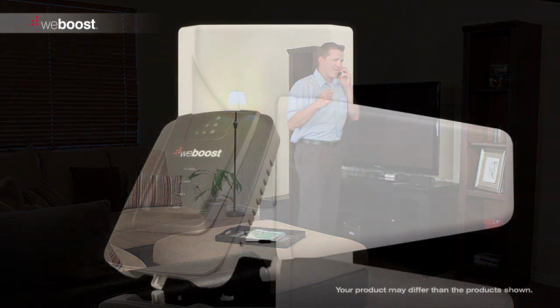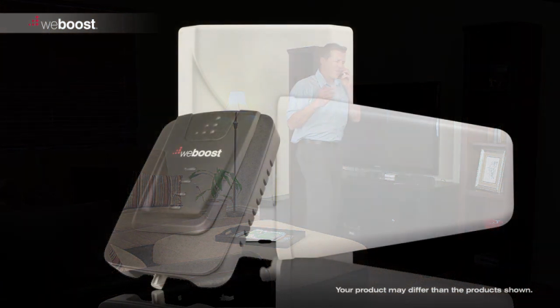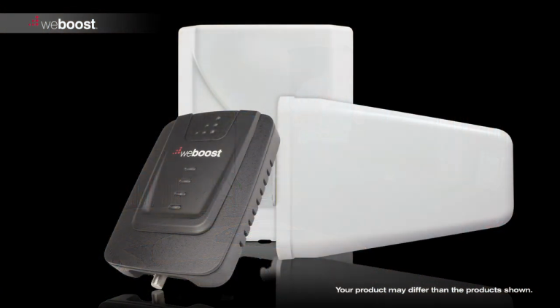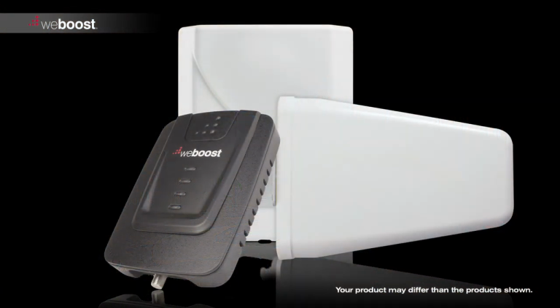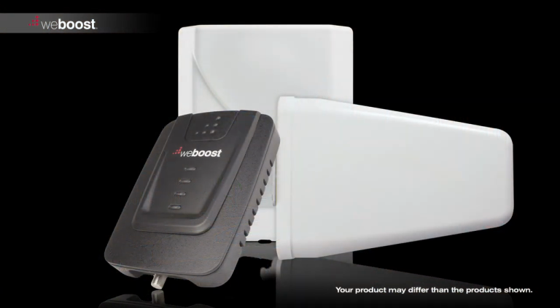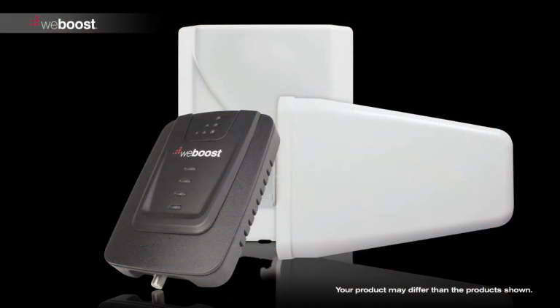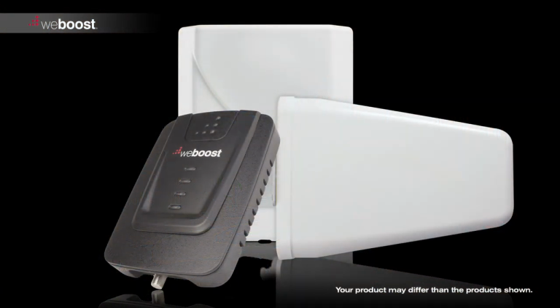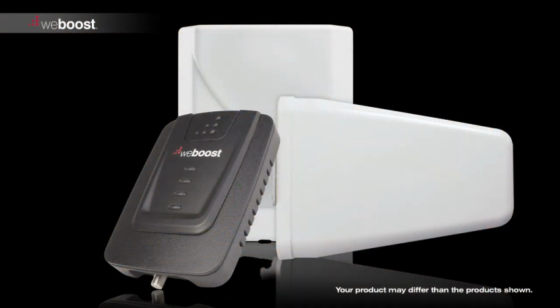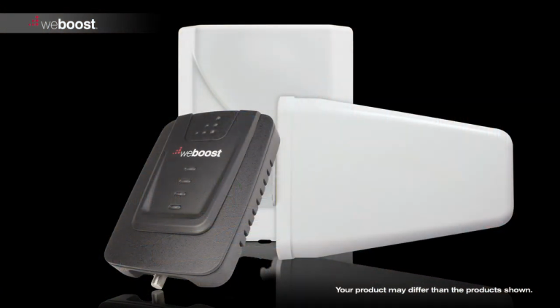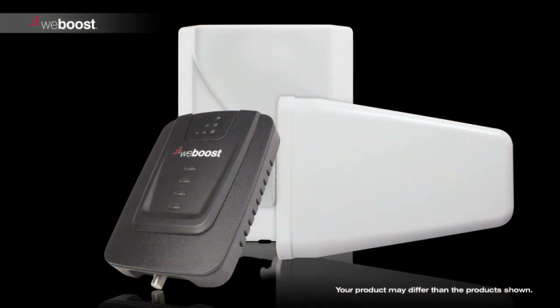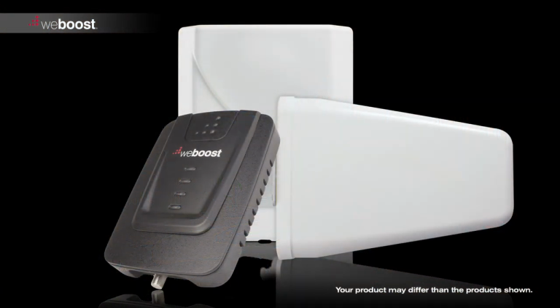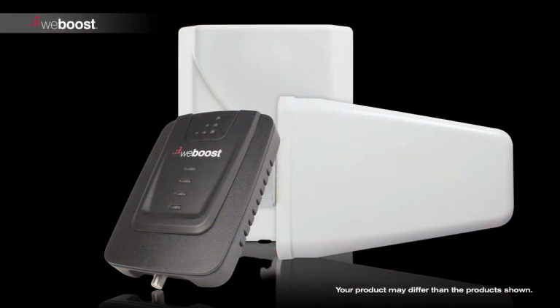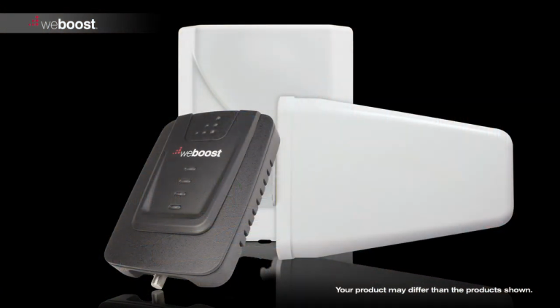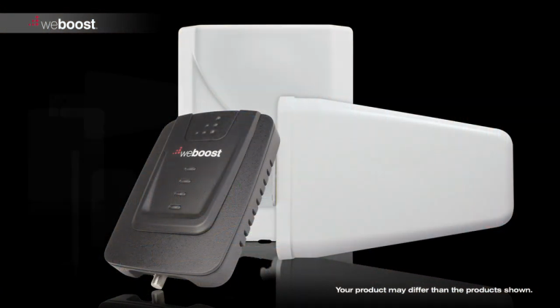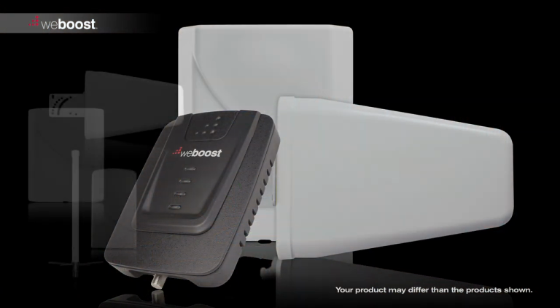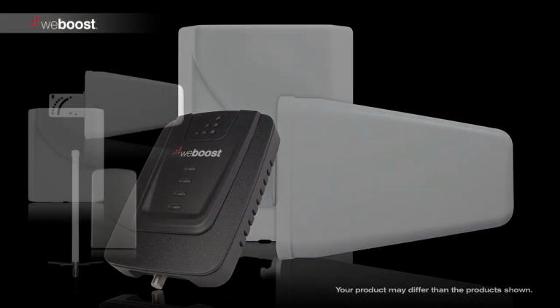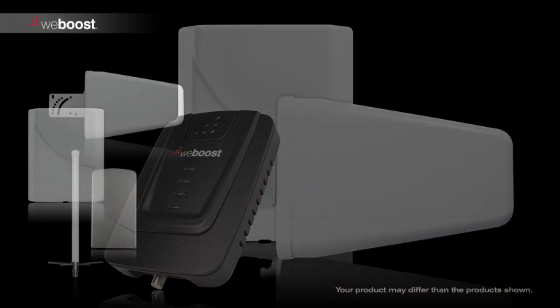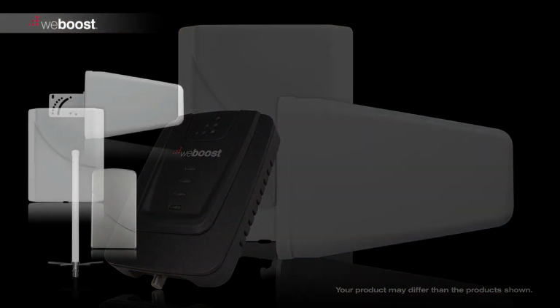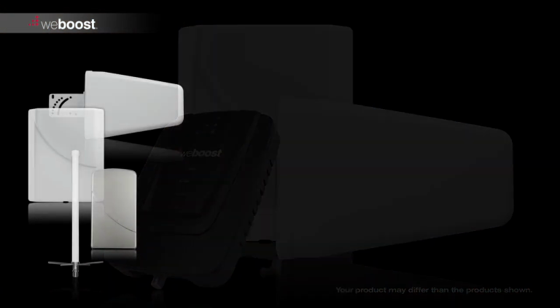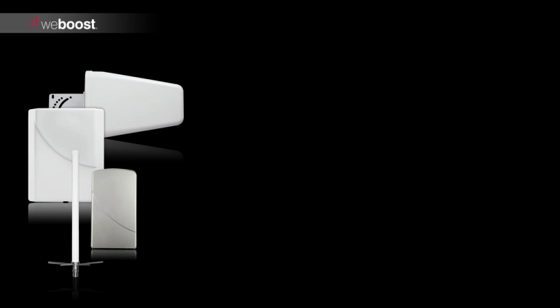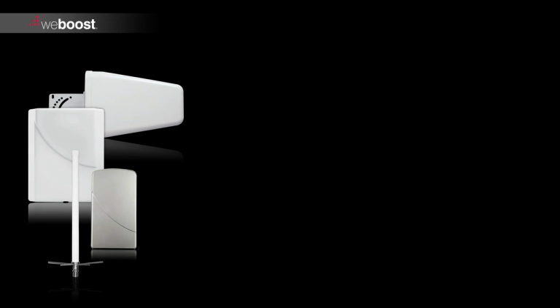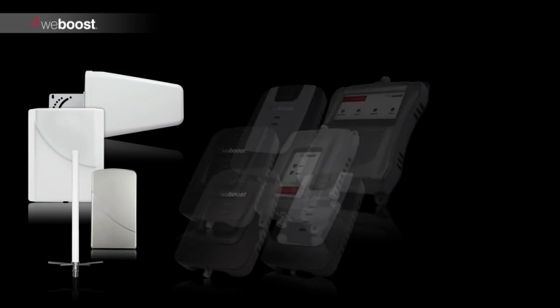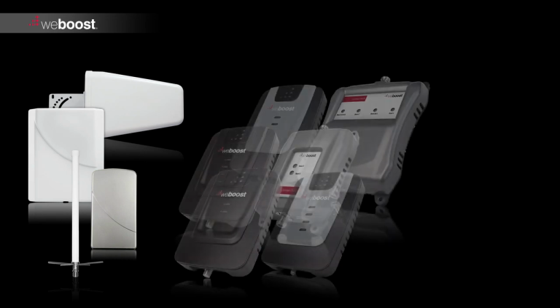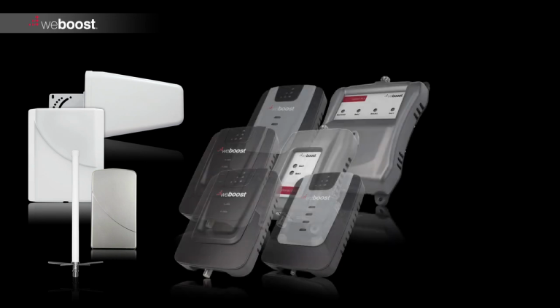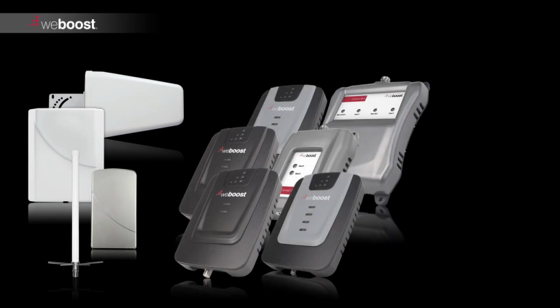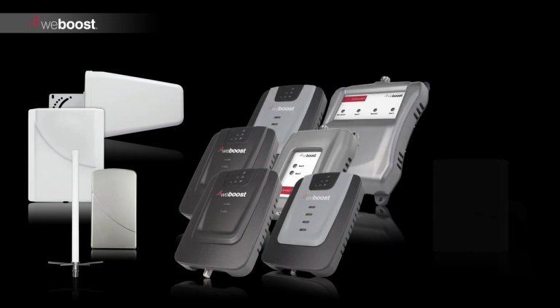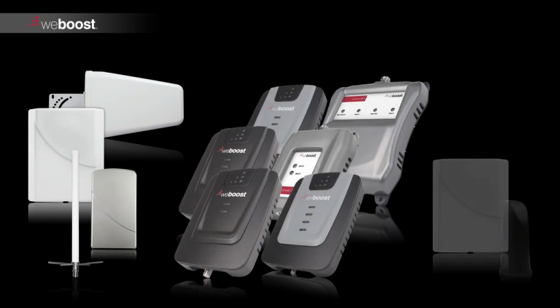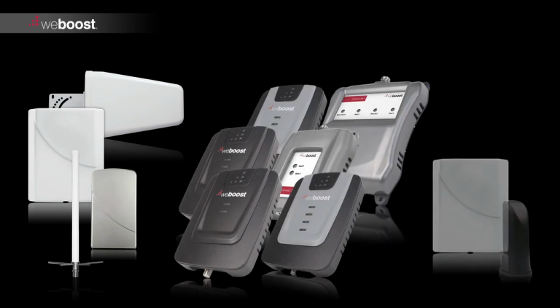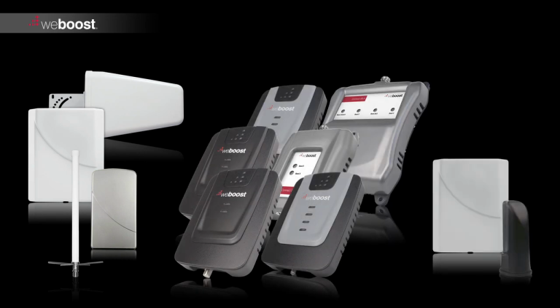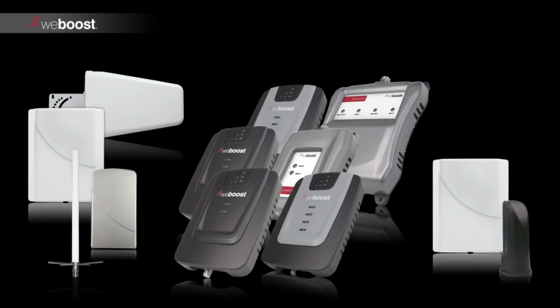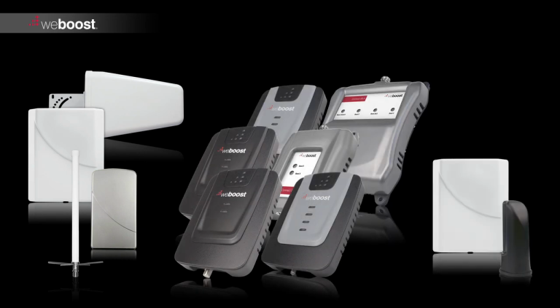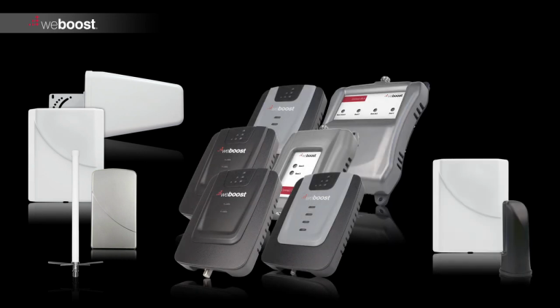There are three components you'll need to install to get your signal booster up and running: the outside antenna, the signal booster, and the inside antenna.